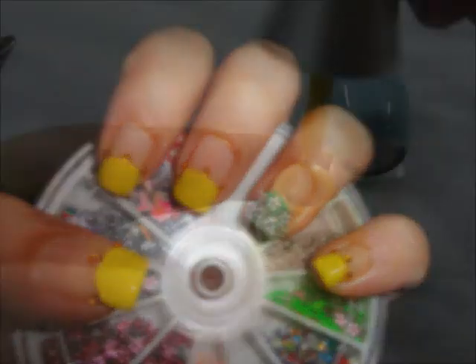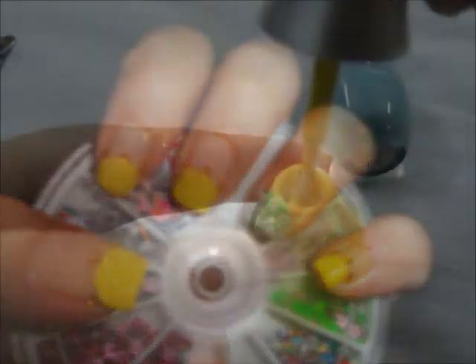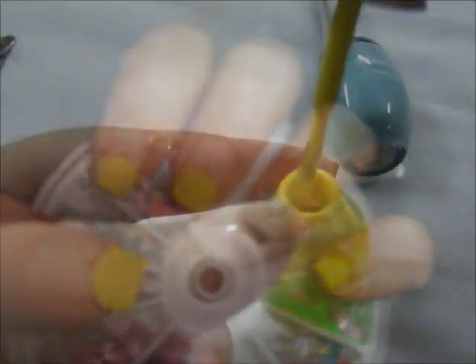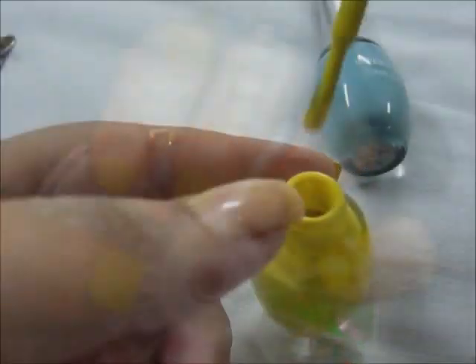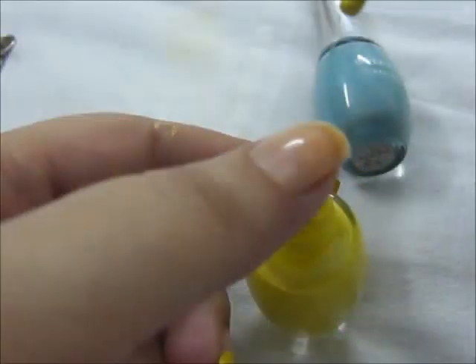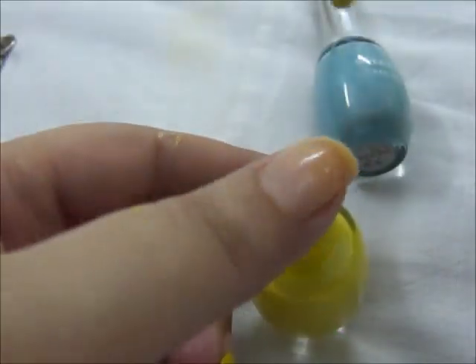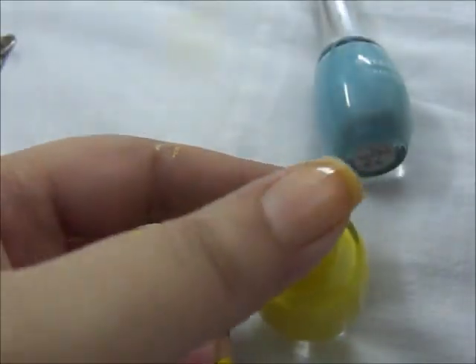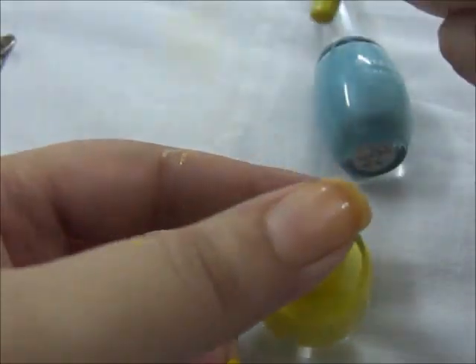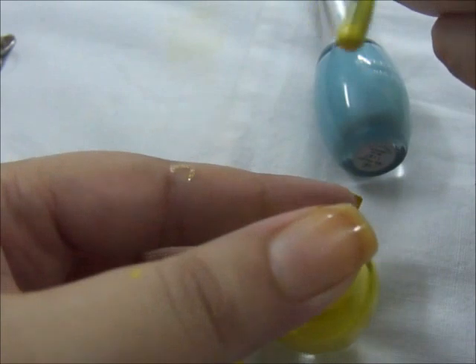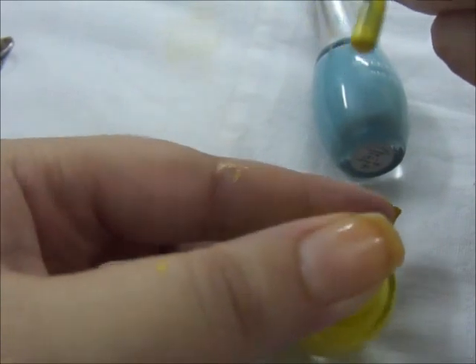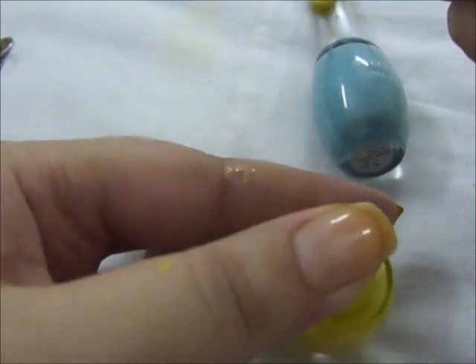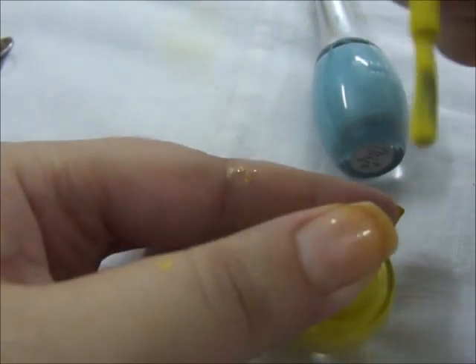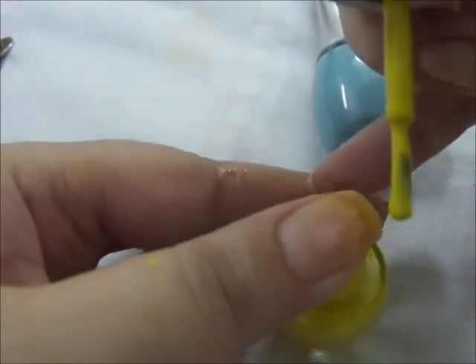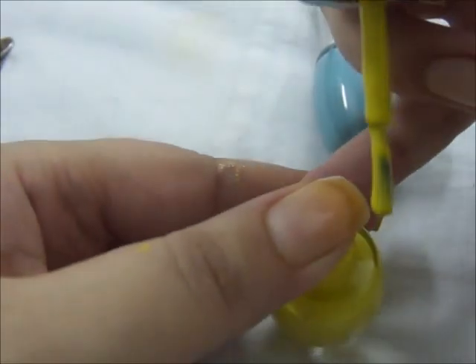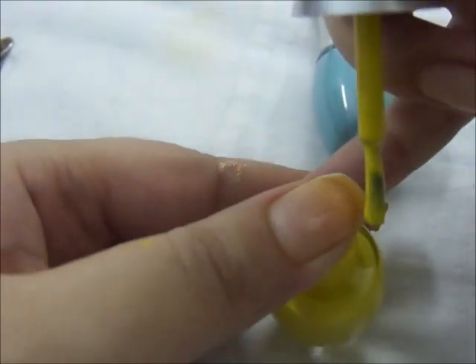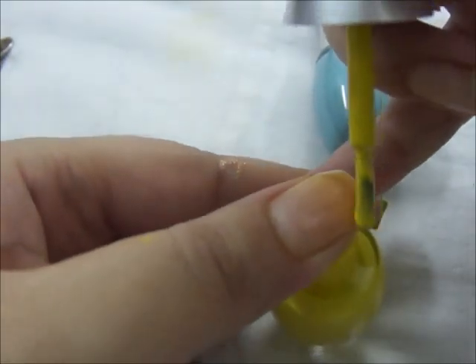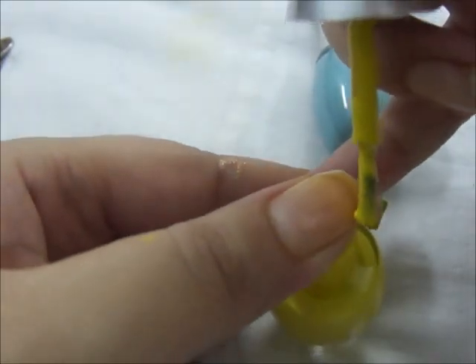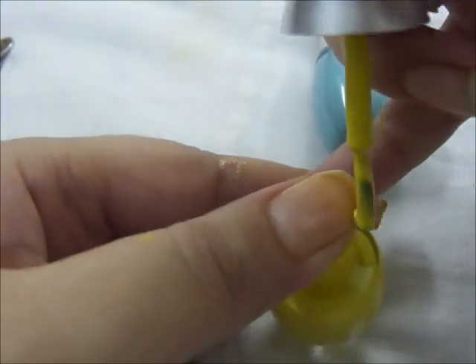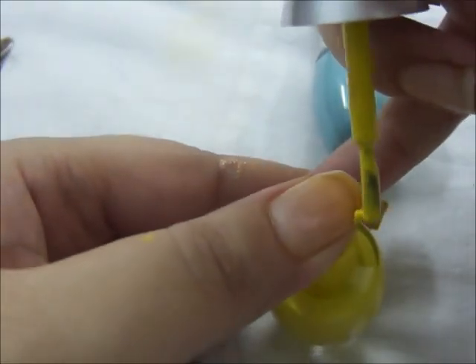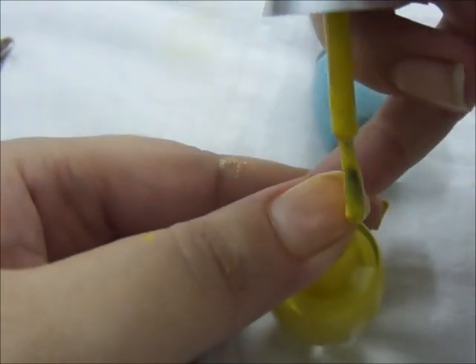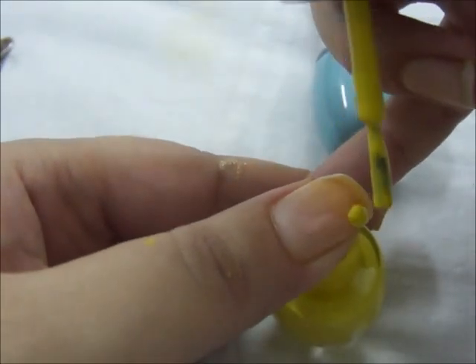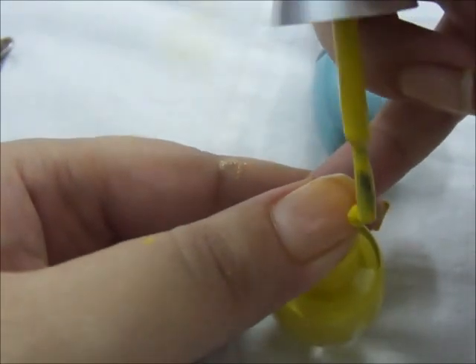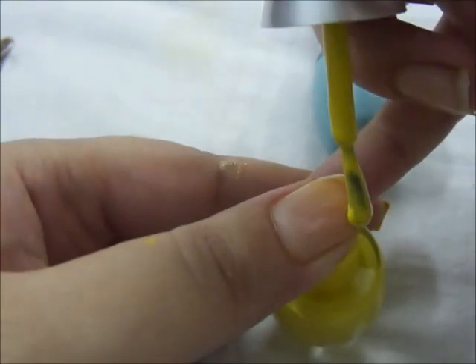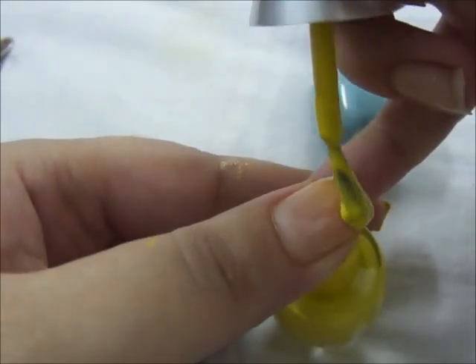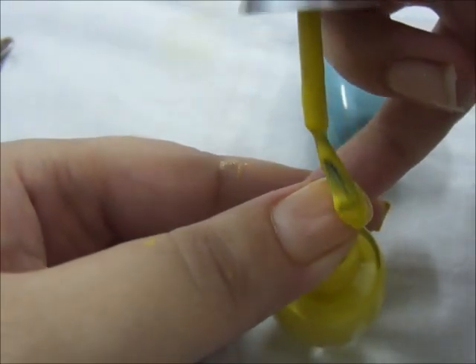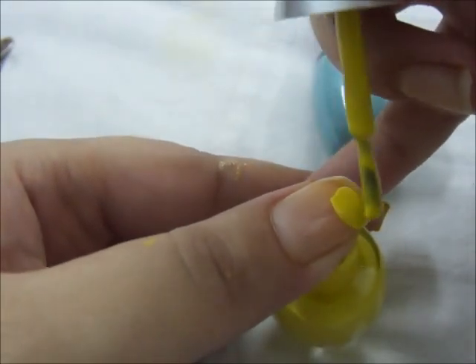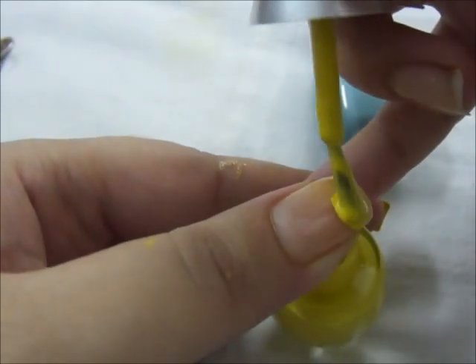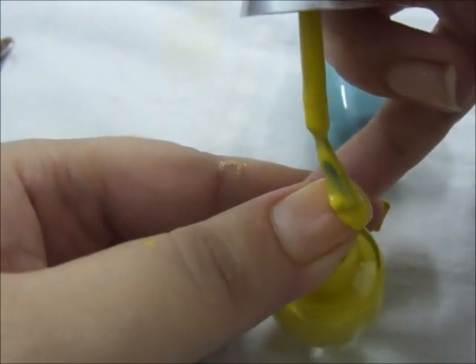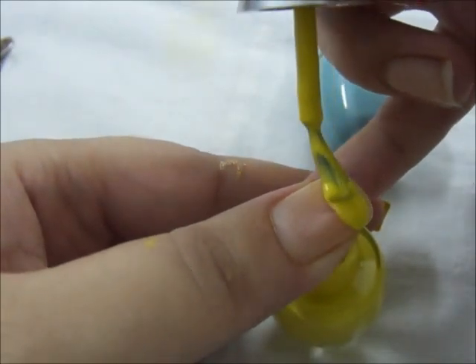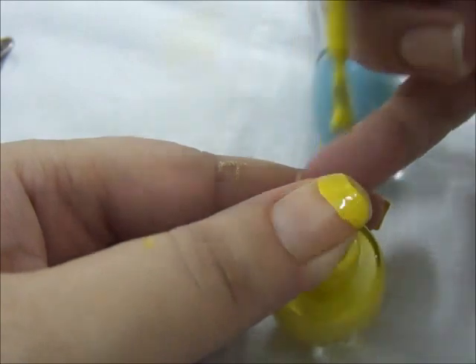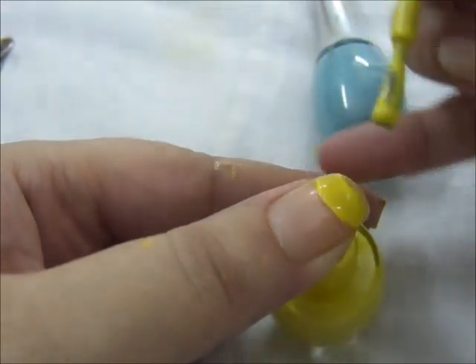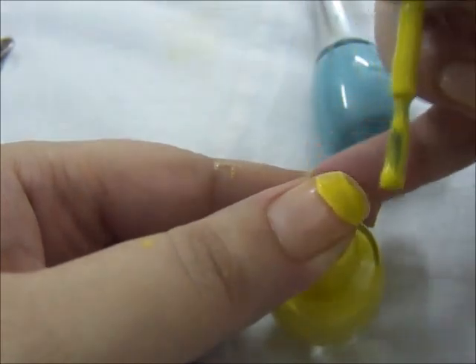First of all, using my yellow nail polish, I am going to apply it on all my nails with the reverse manicure.